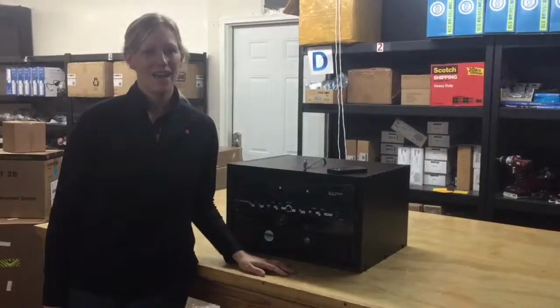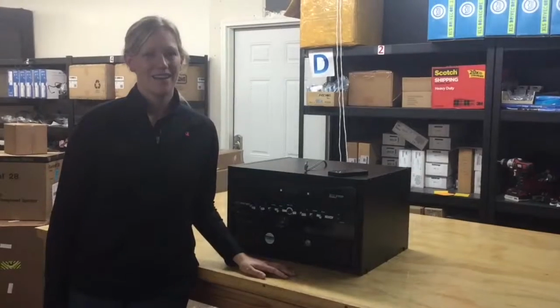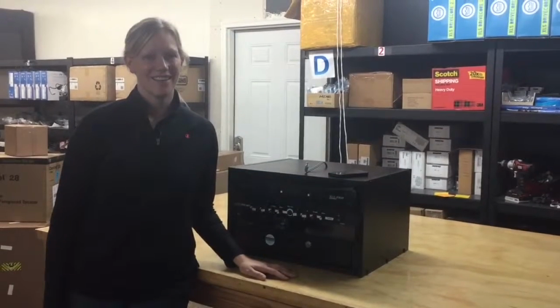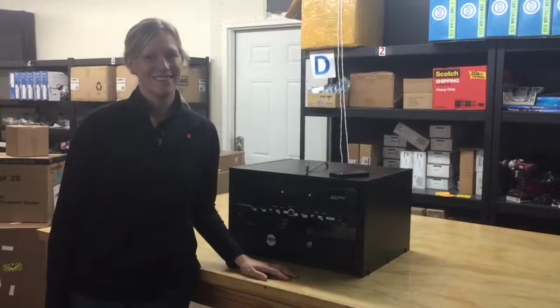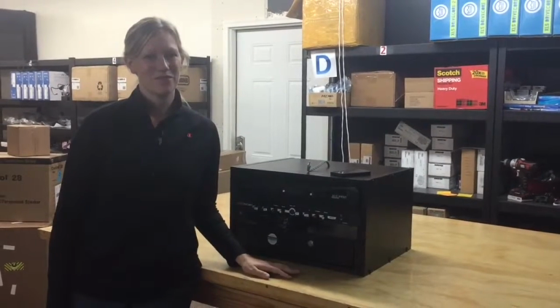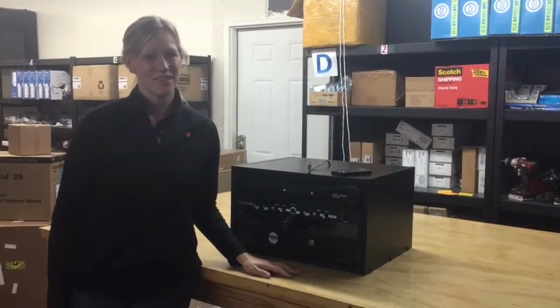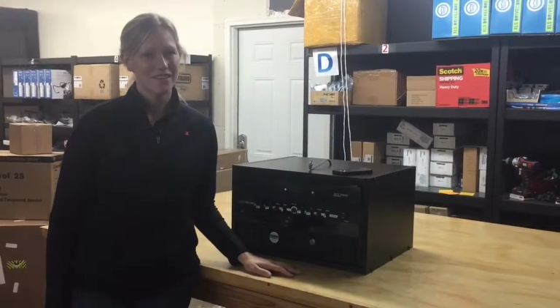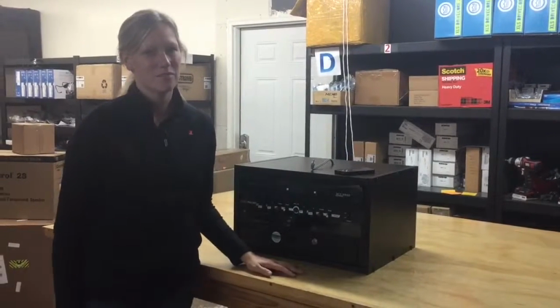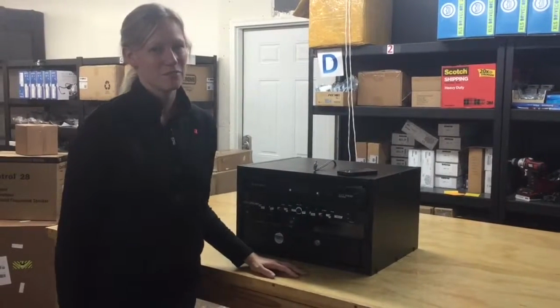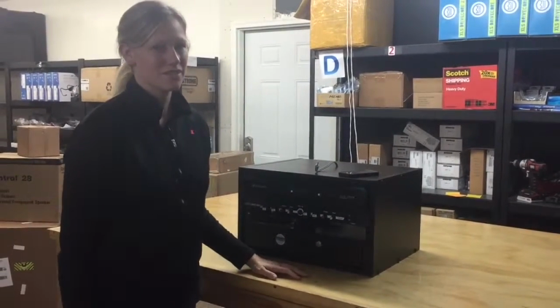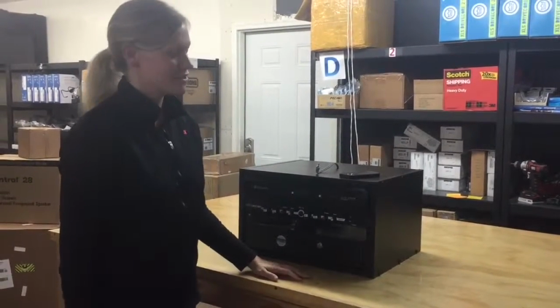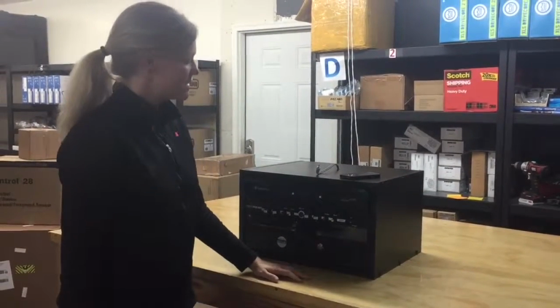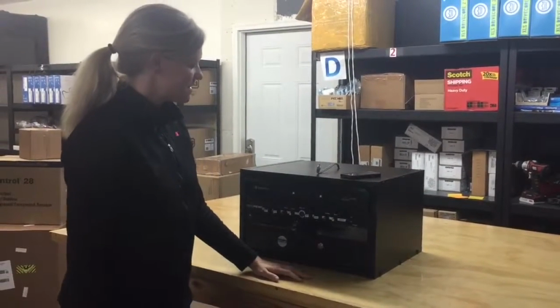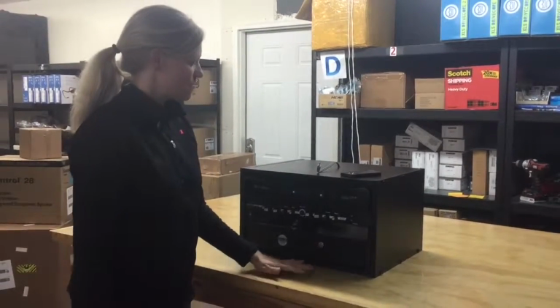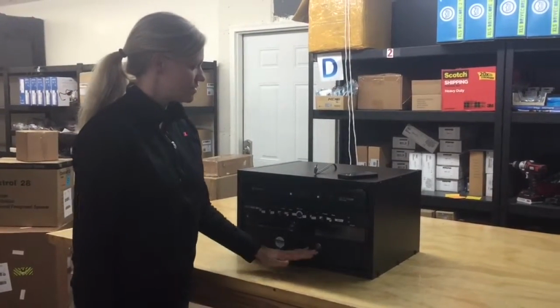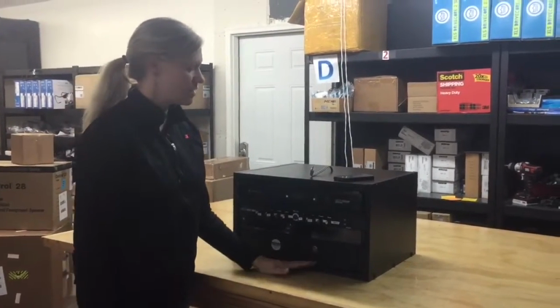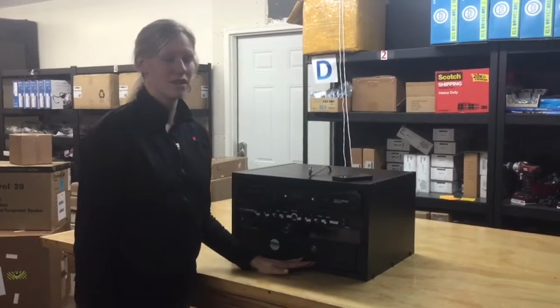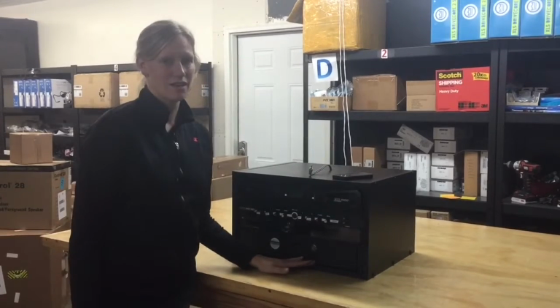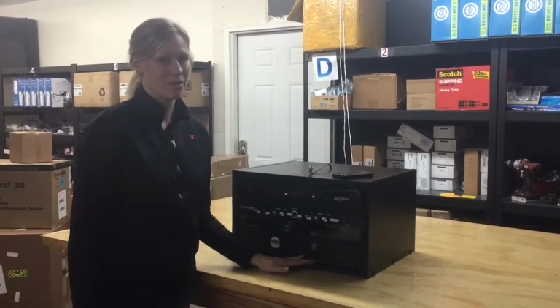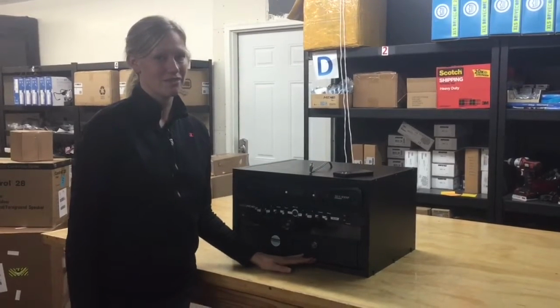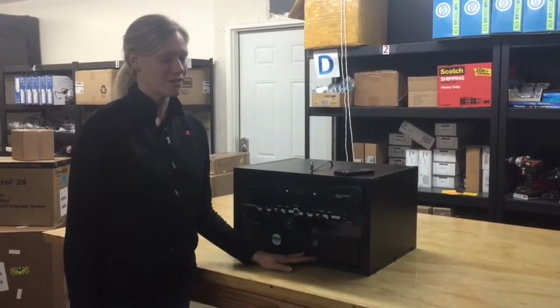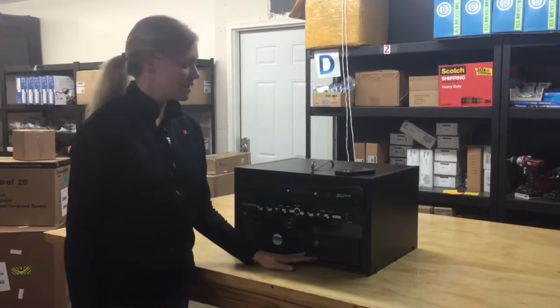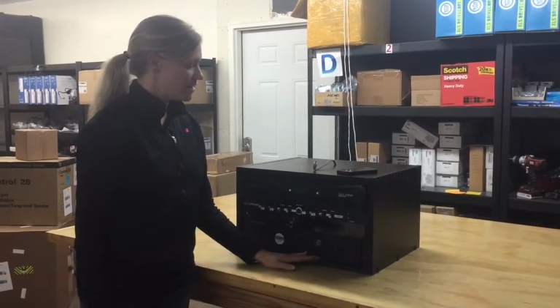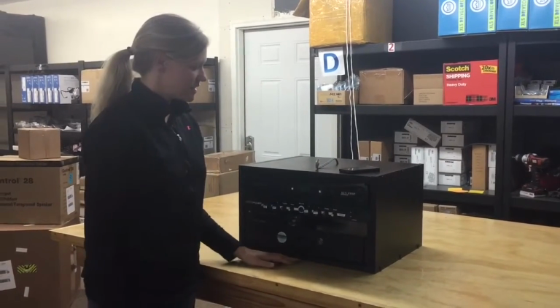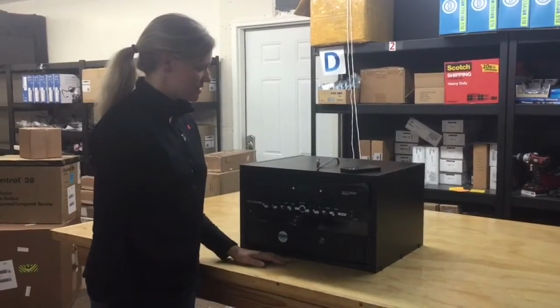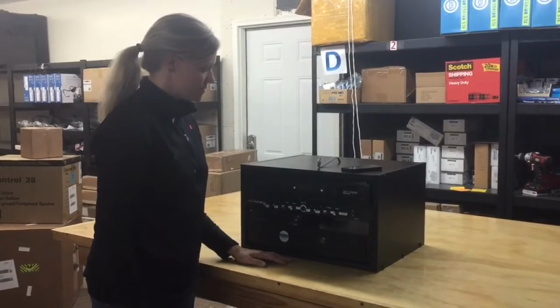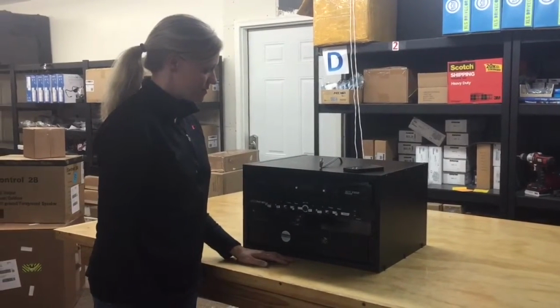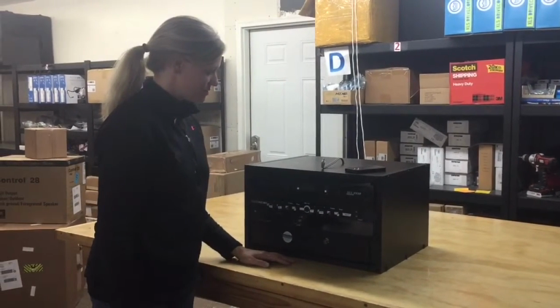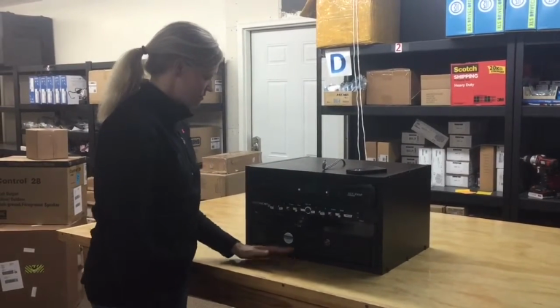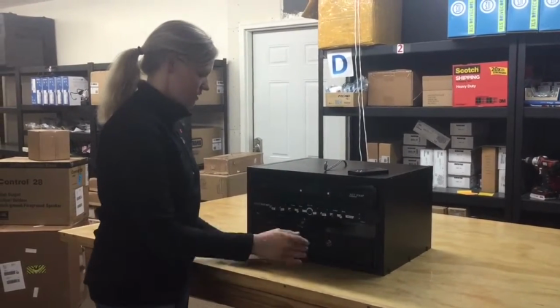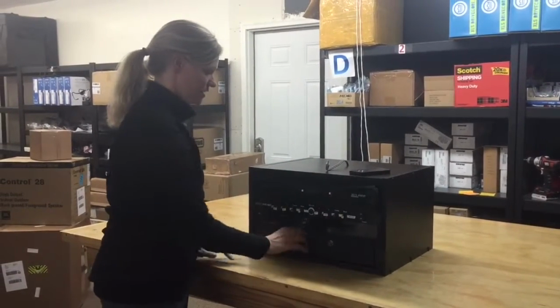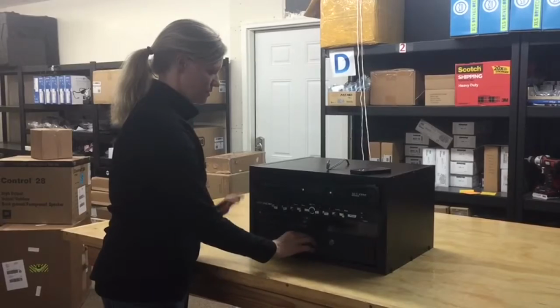Hi, I'm Julie Sear with Precision Media Solutions, and this is part two of our setup and operation video of the sound system. Let's get right into it.